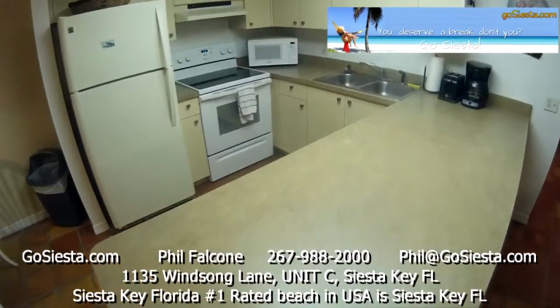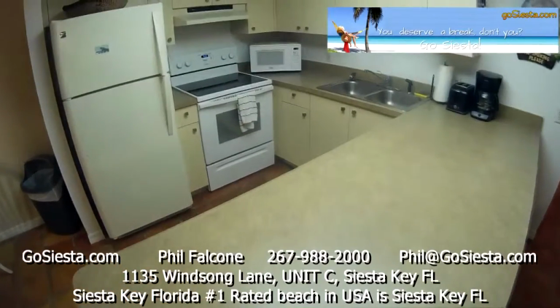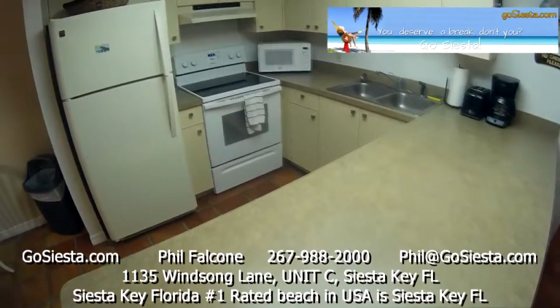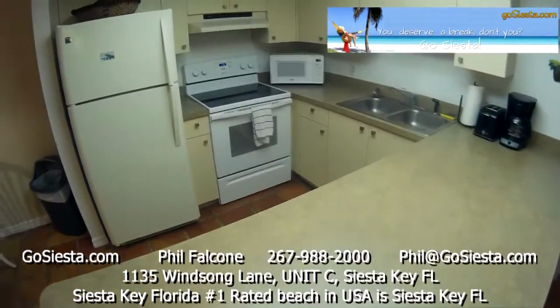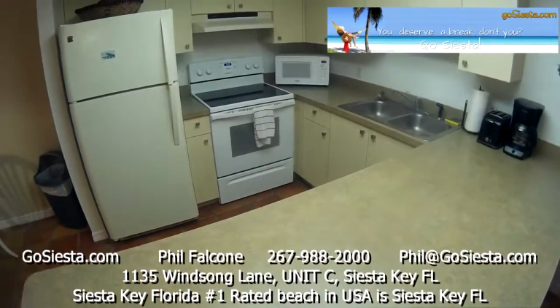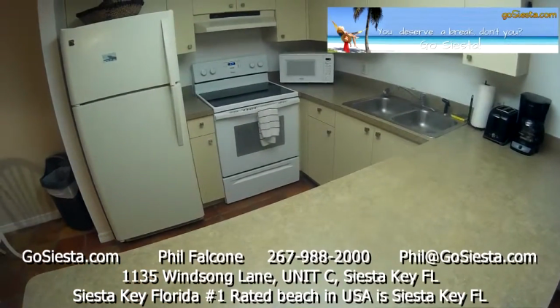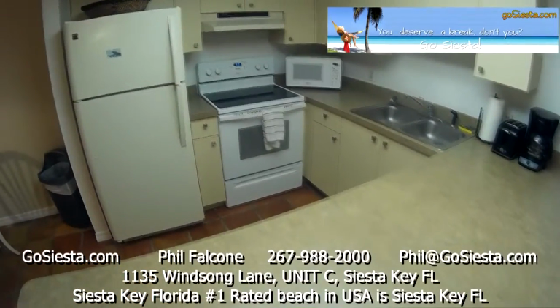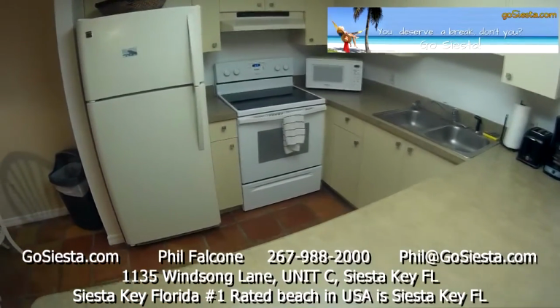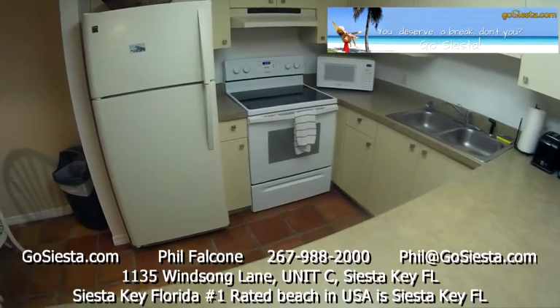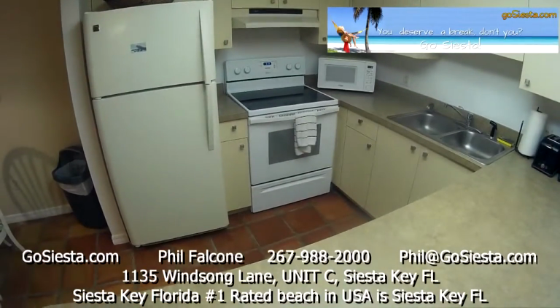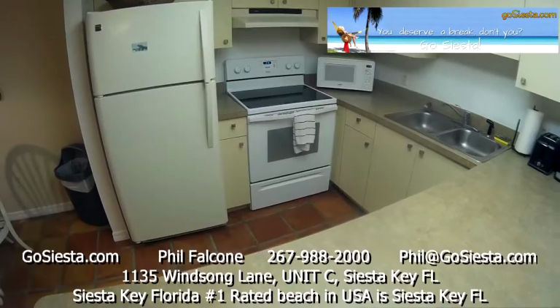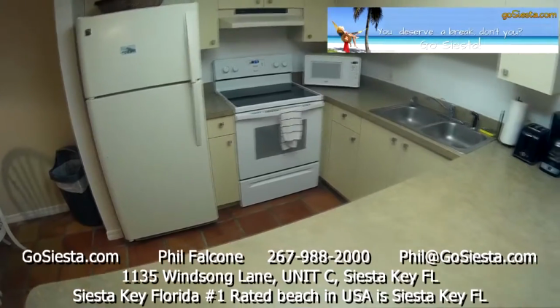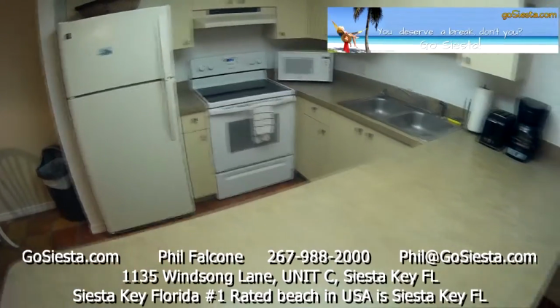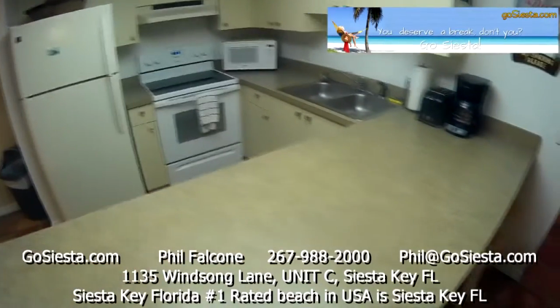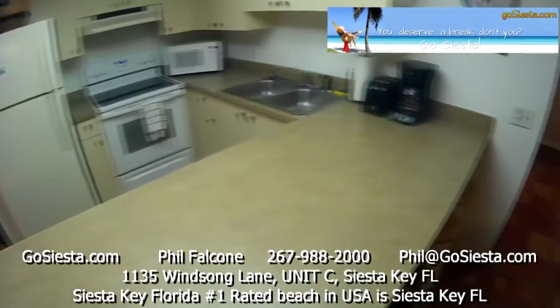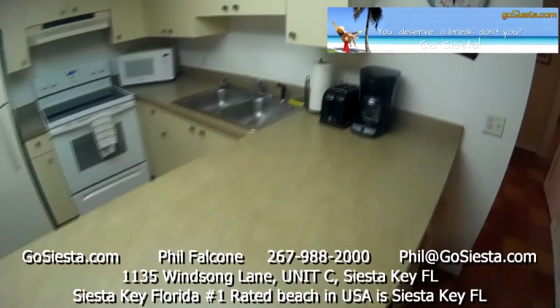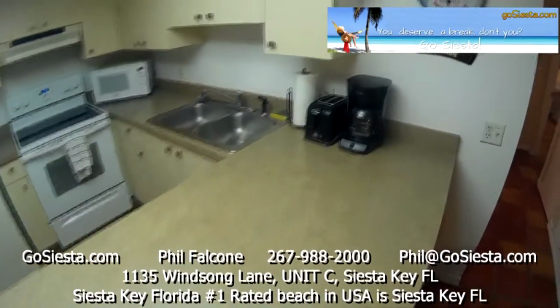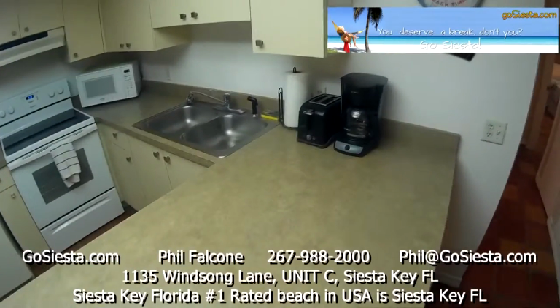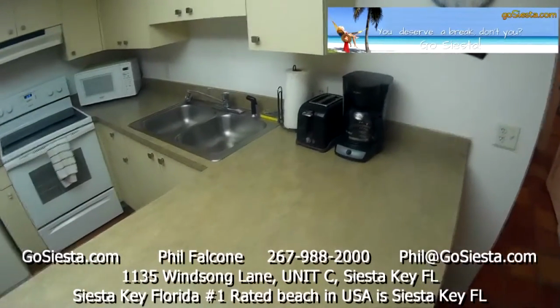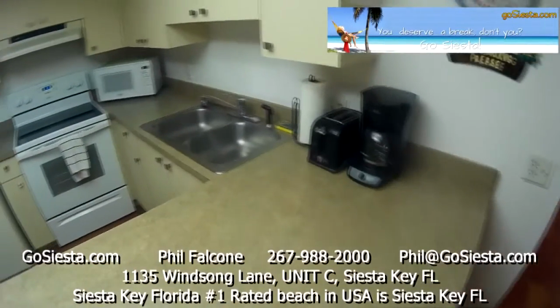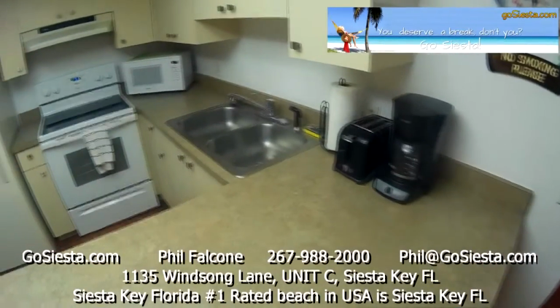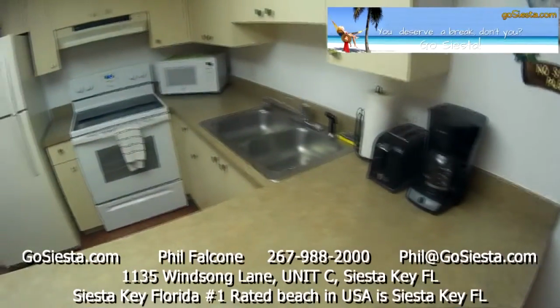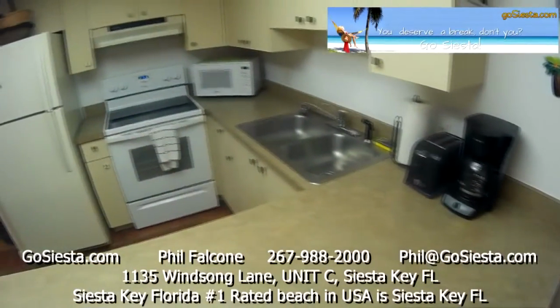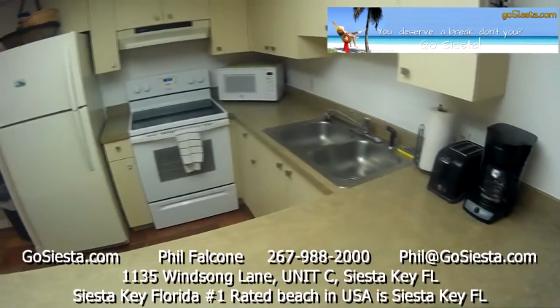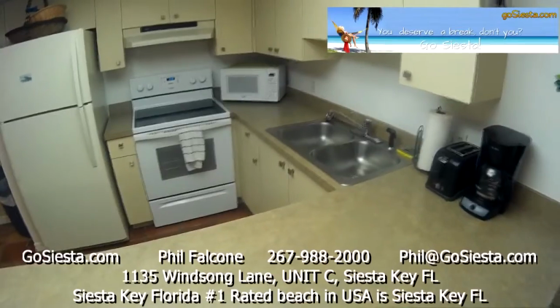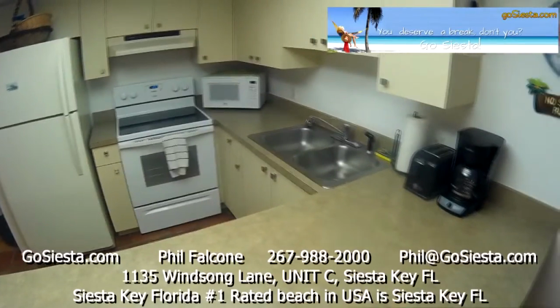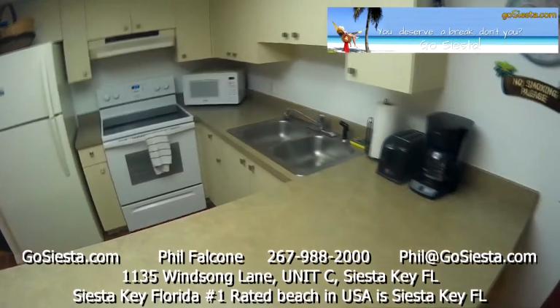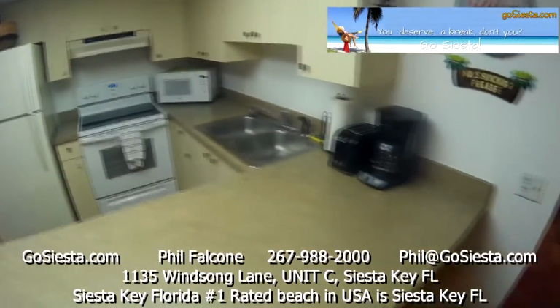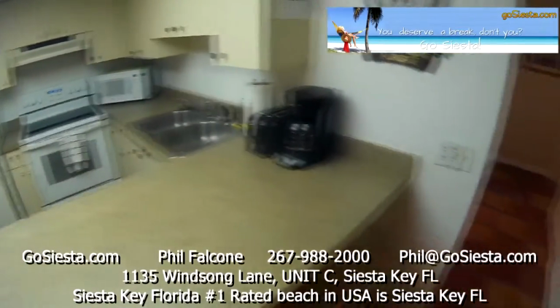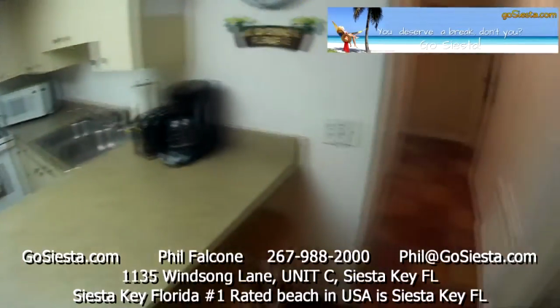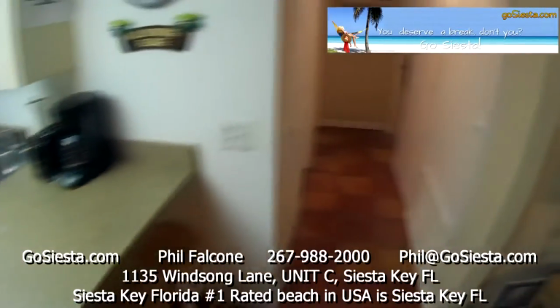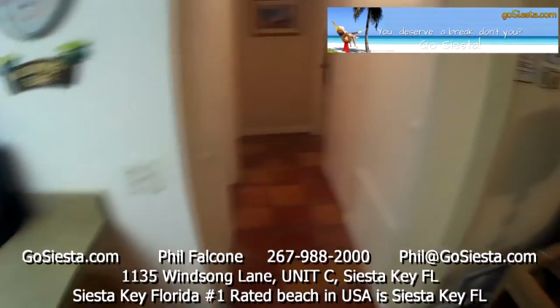All the appliances are here: there's a microwave, dishwasher, stove, and refrigerator. There's a coffee maker here as well, and all the utensils and cooking supplies you need.